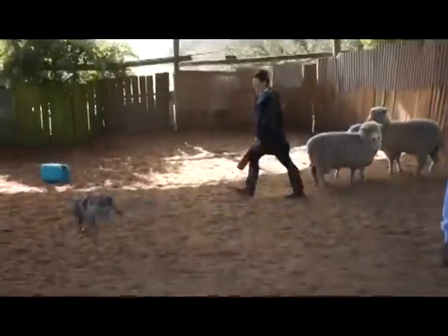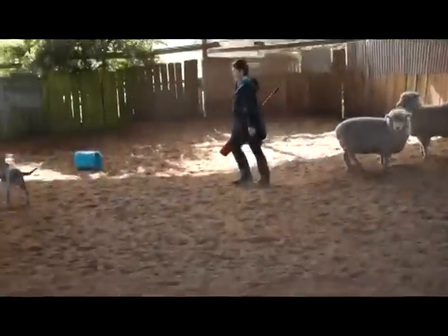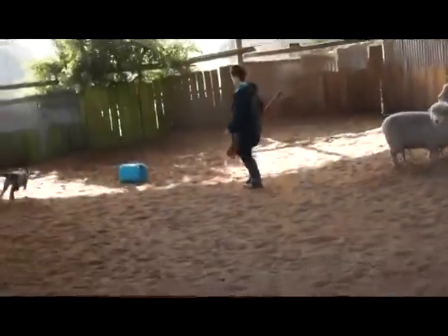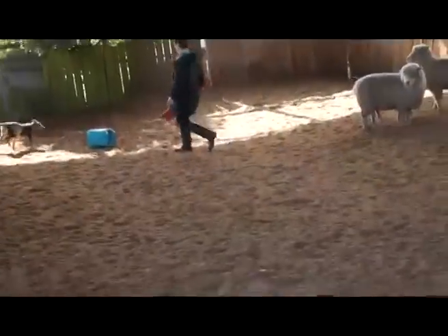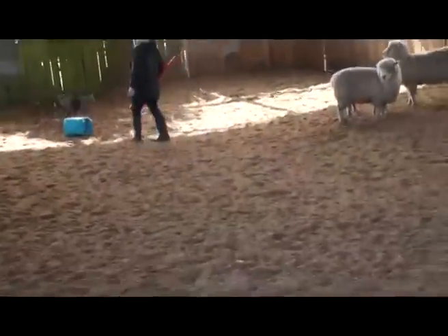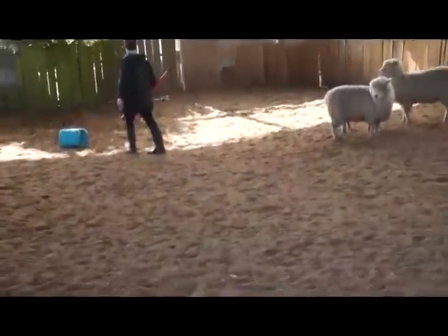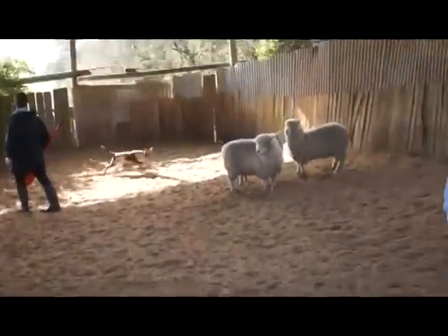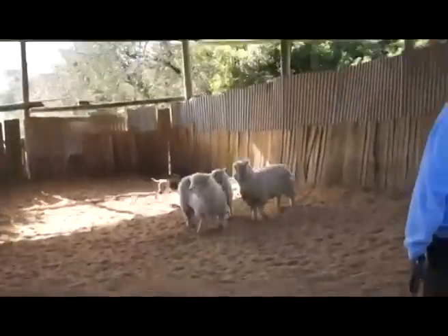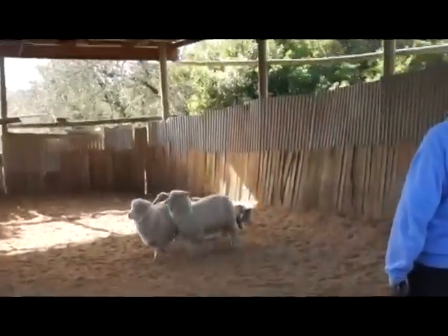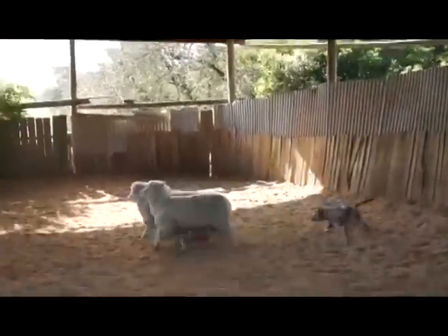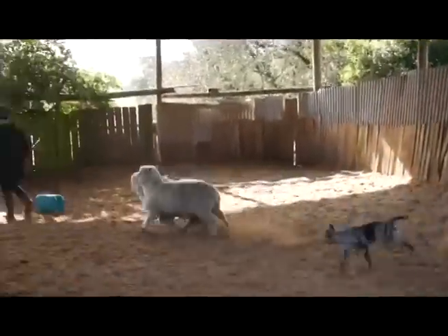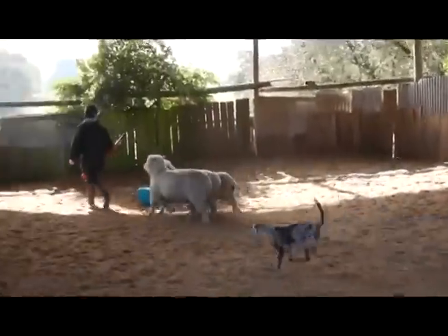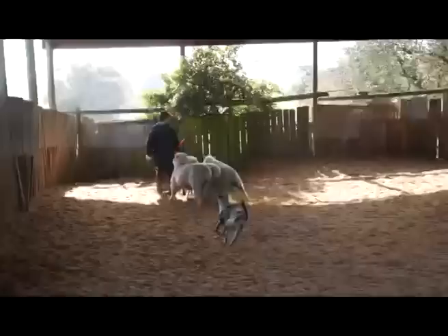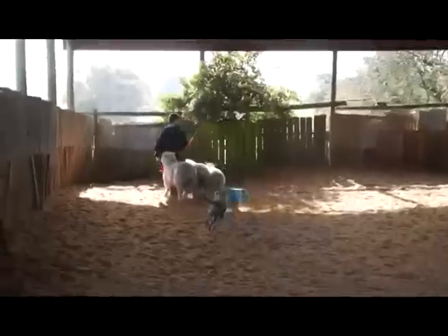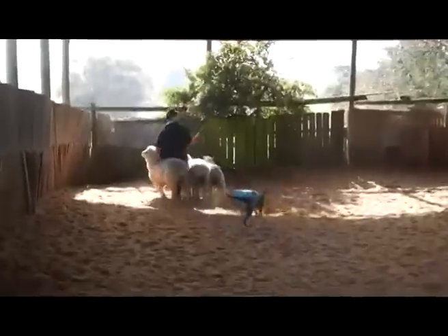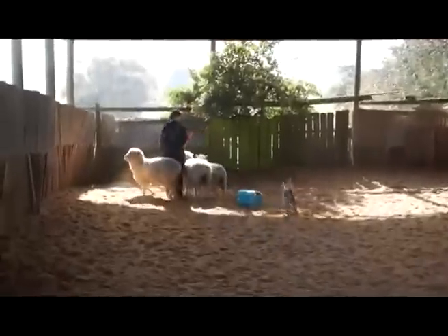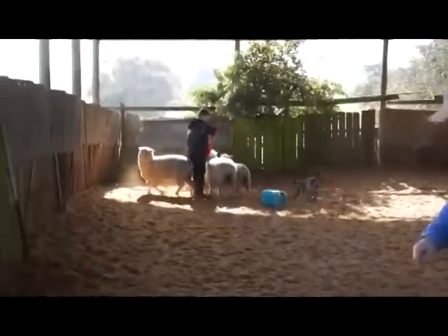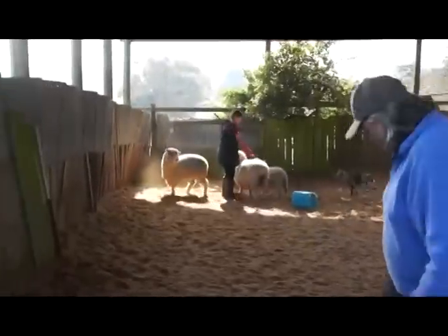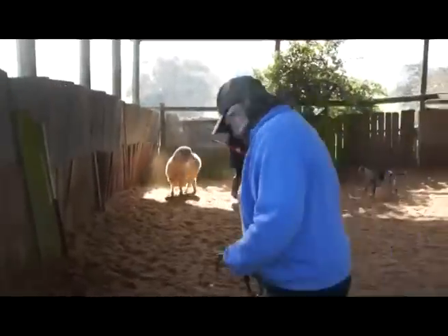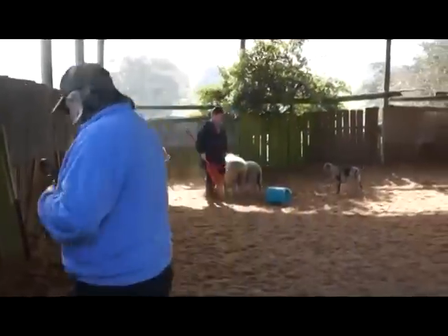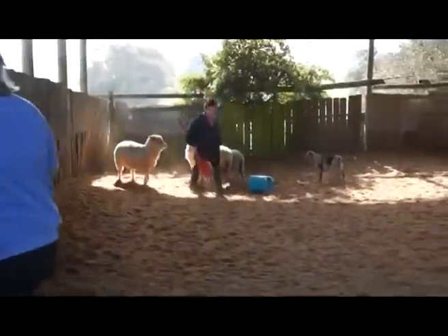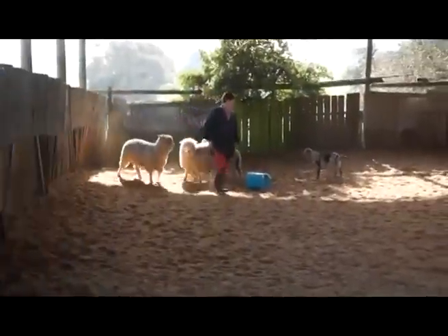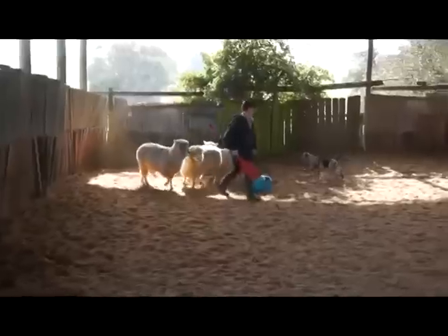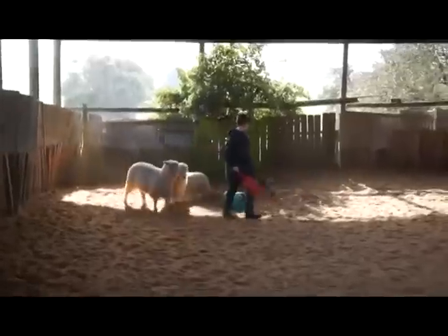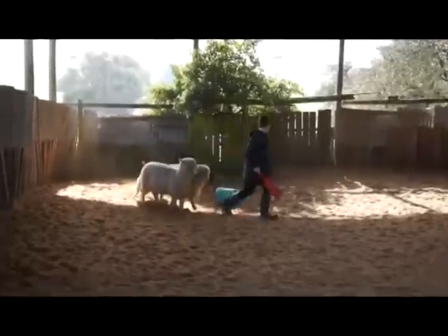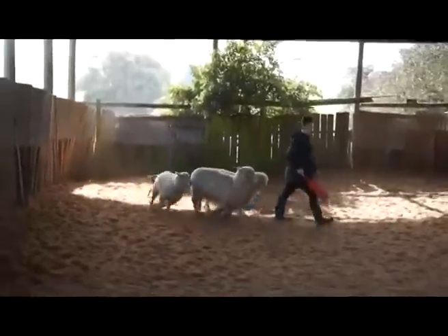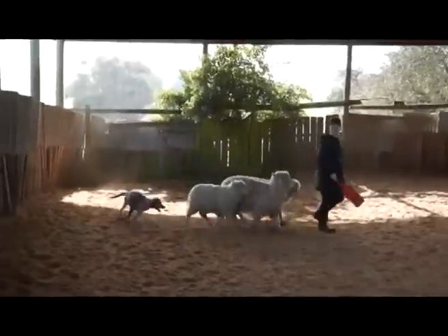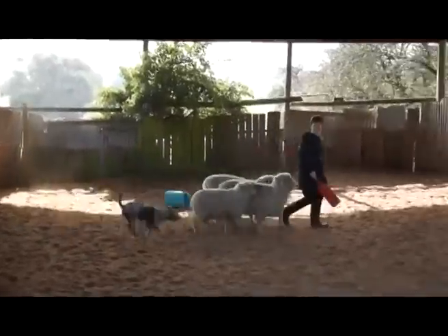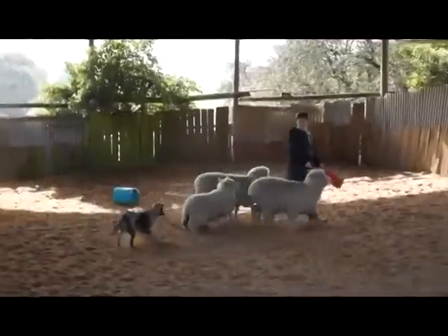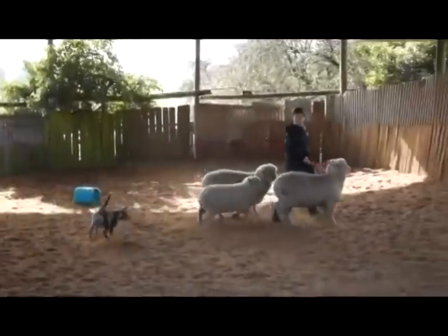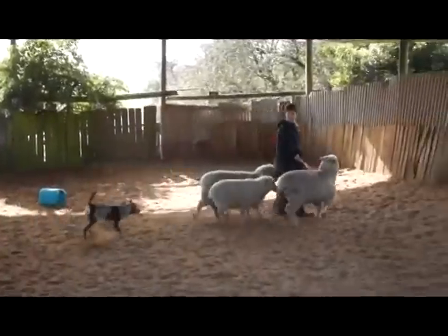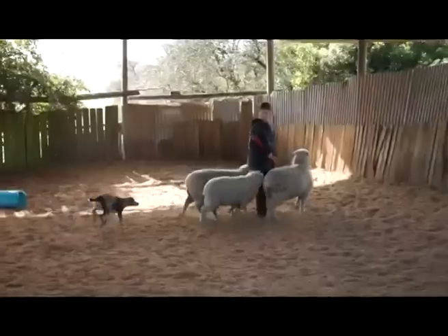Now make sure you don't hunt her. Let her go past you. Now walk forward. Good. That's awesome. She's a nice puppy. Good puppy. Good.